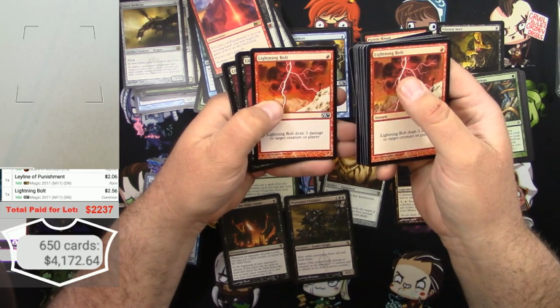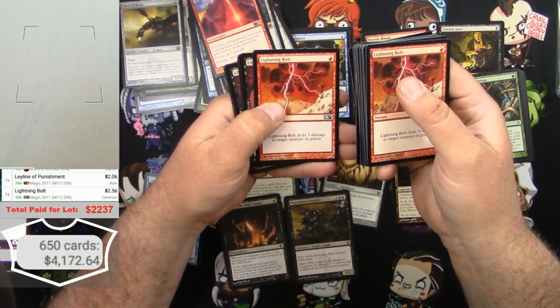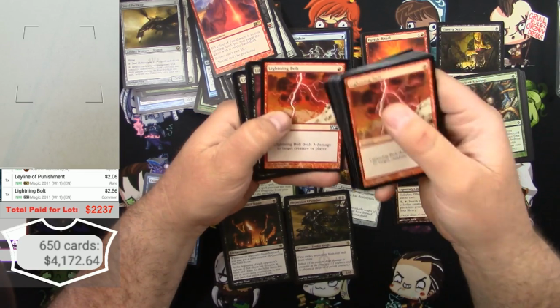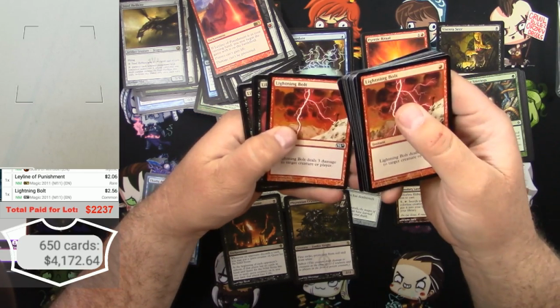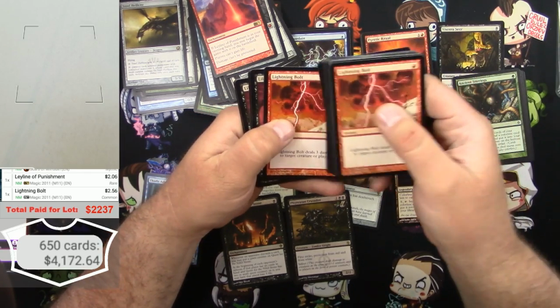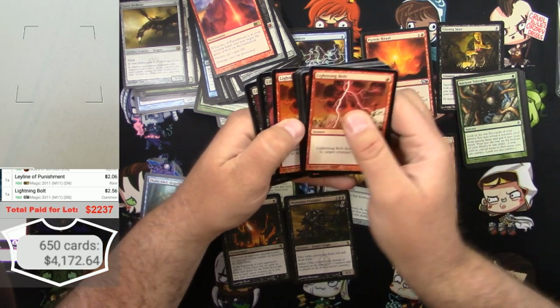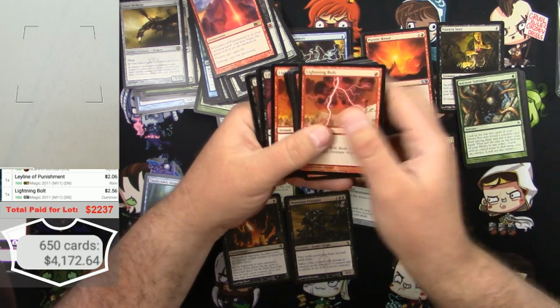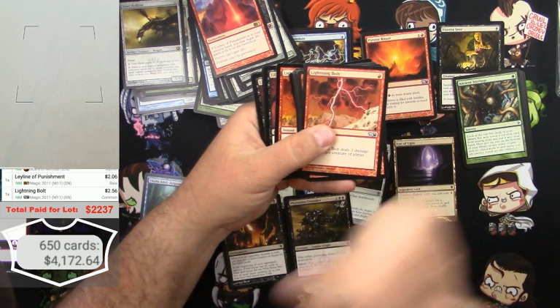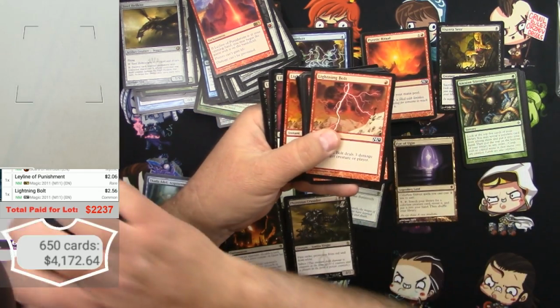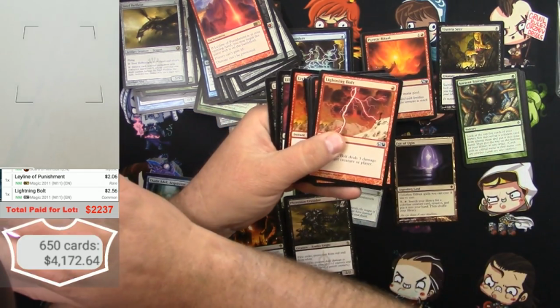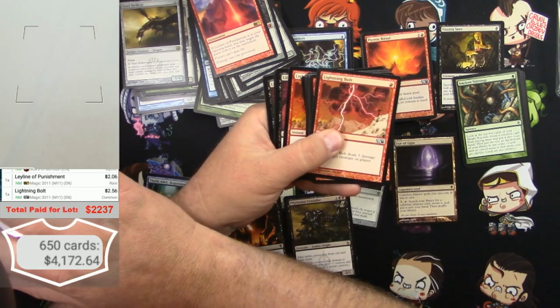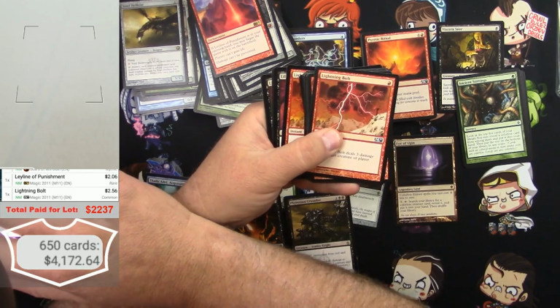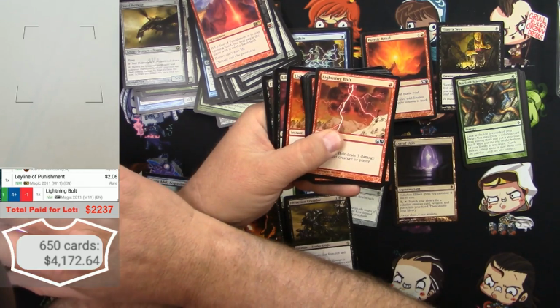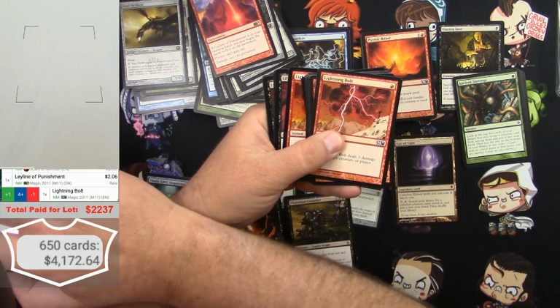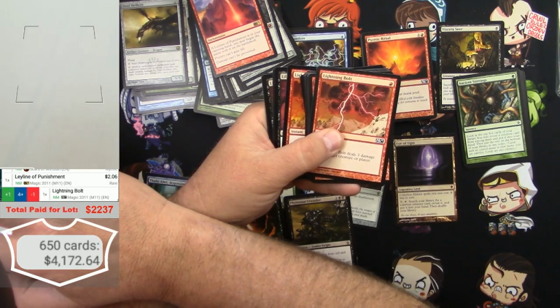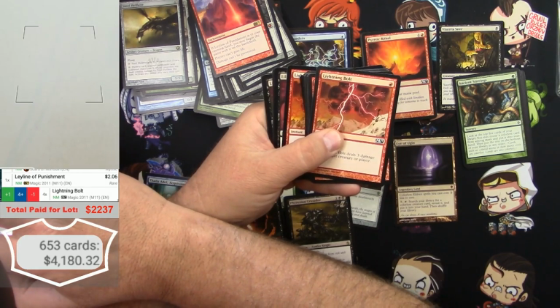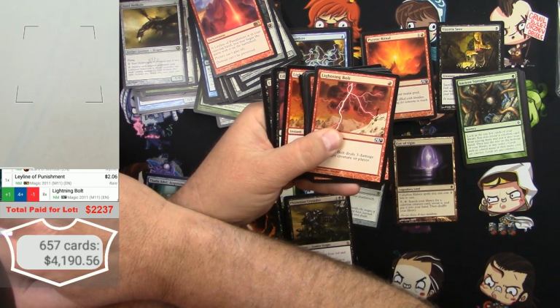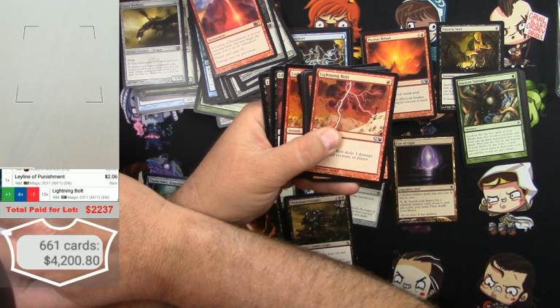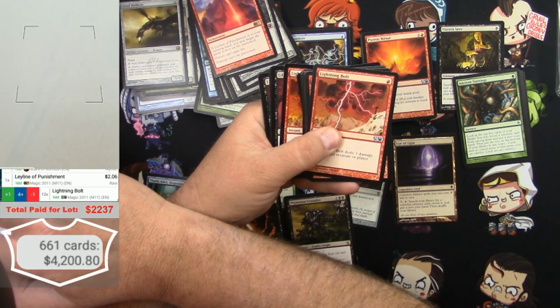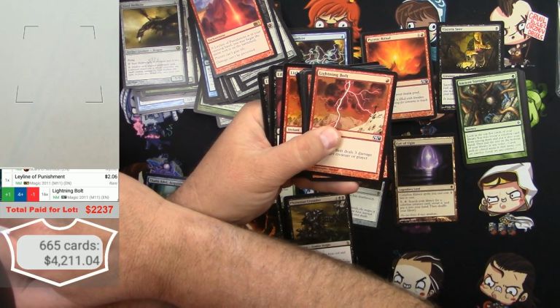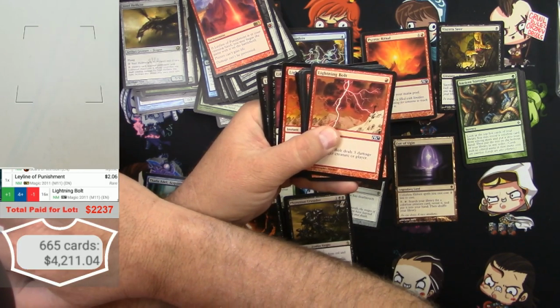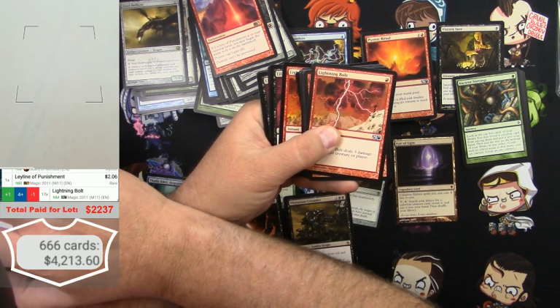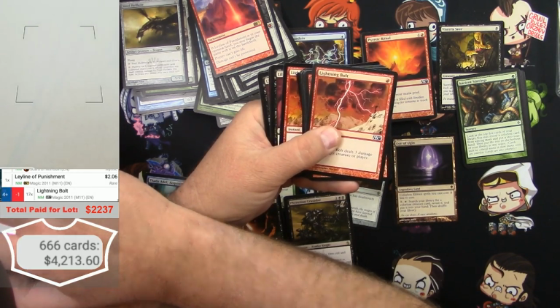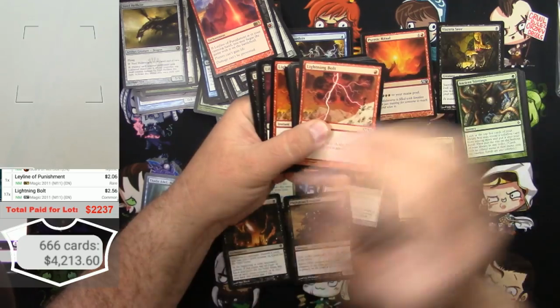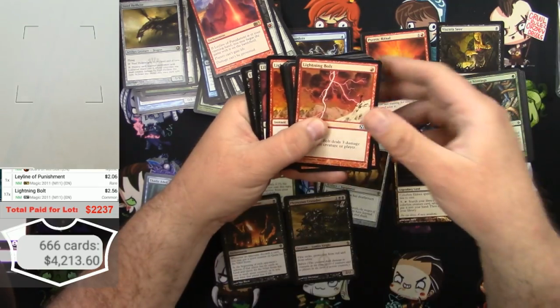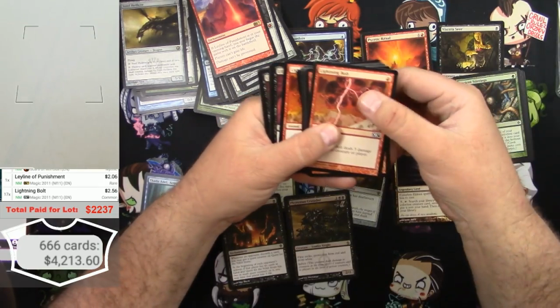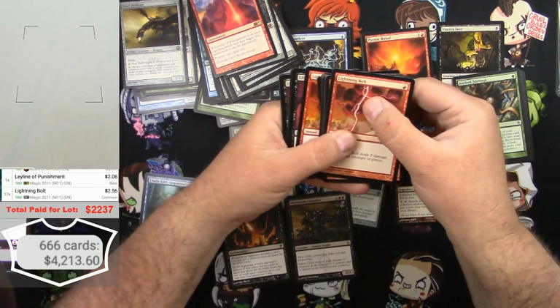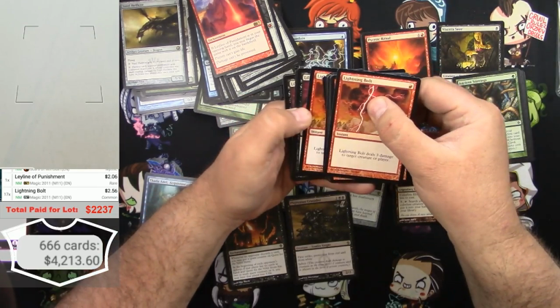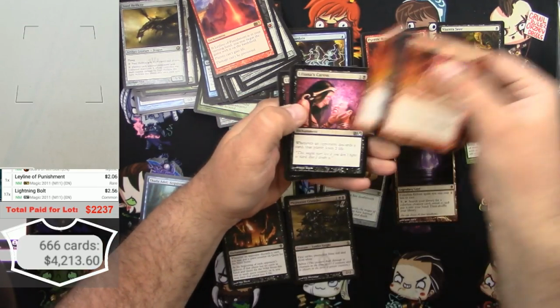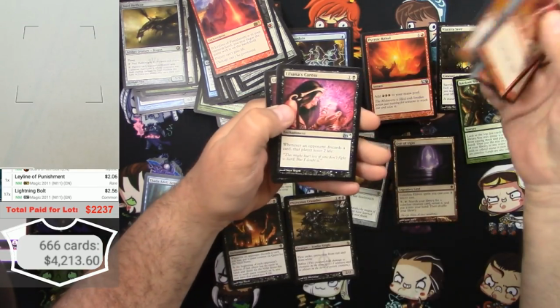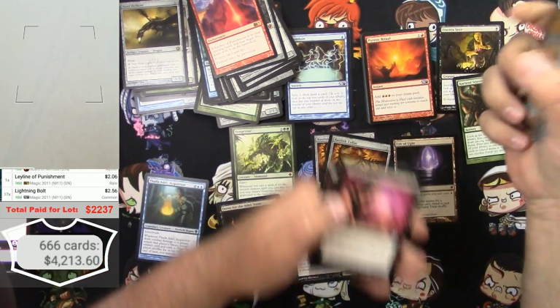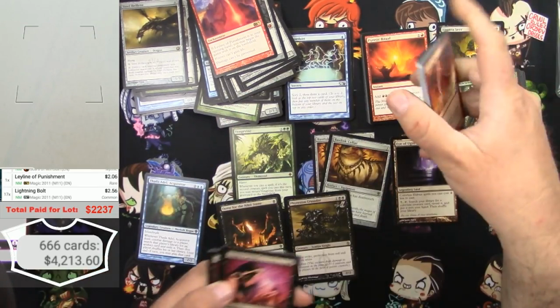M11: 1, 2, 3, 4, 5, 6, 7, 8, 9, 10, 11, 12, 13, 14, 15, 16, 17 Lightning Bolts. What's next? Looks like it might be a Liliana's Caress — yes, 17 M11 Lightning Bolts and then Liliana's Caress.